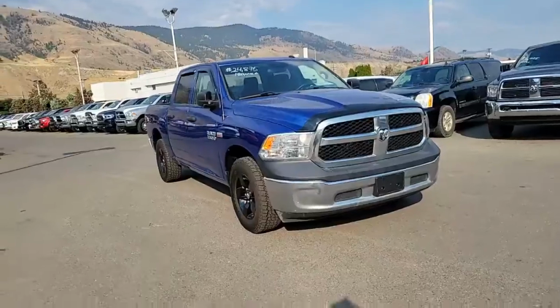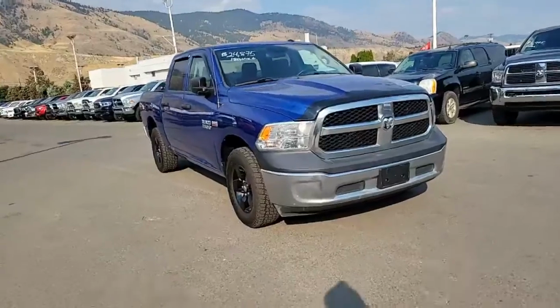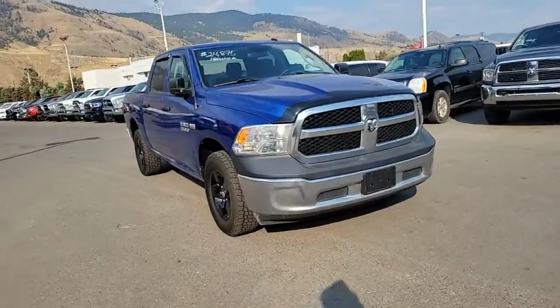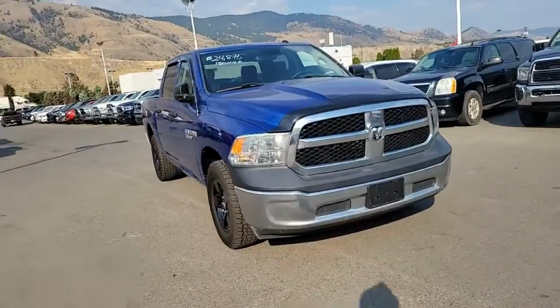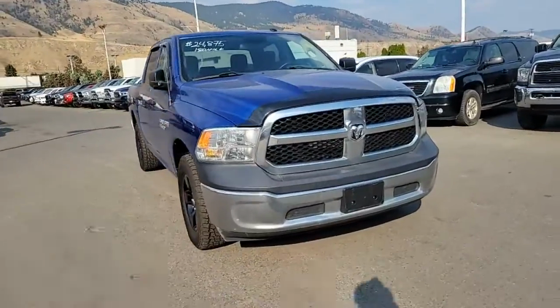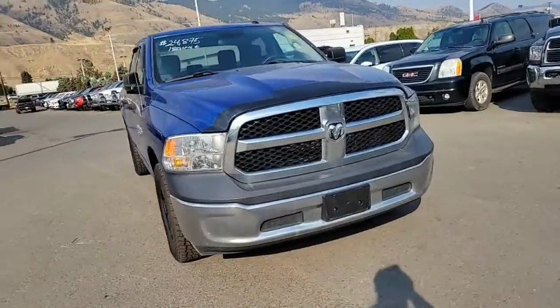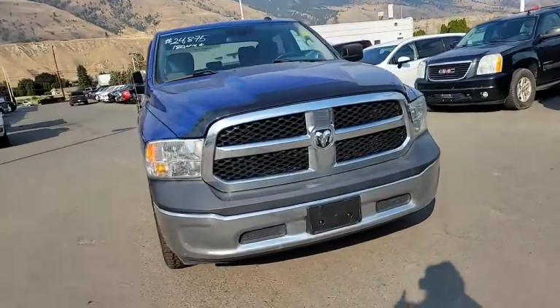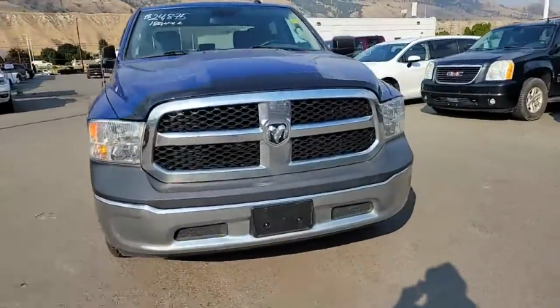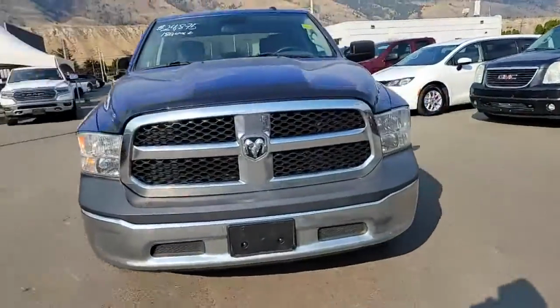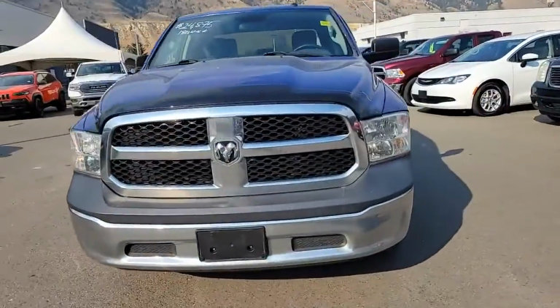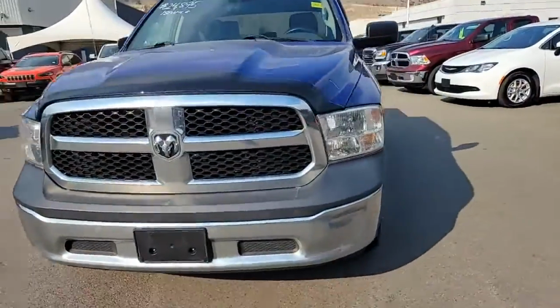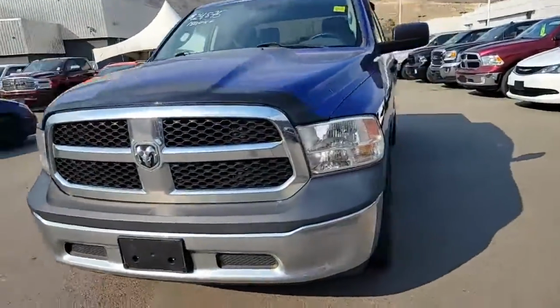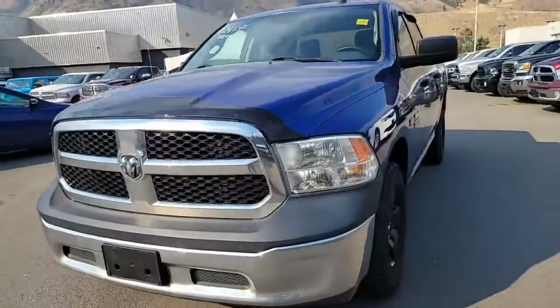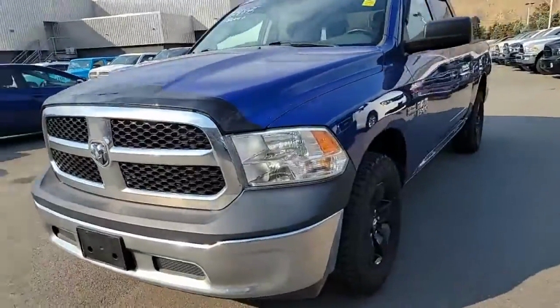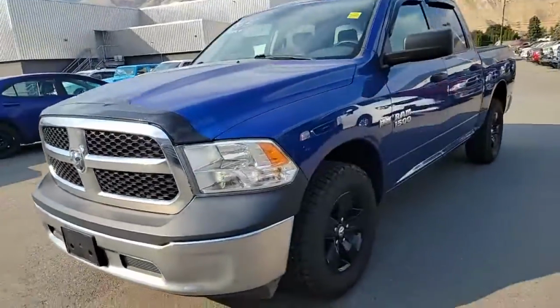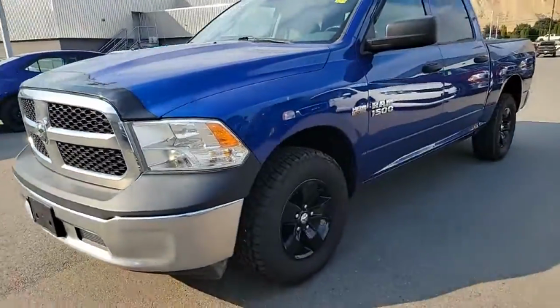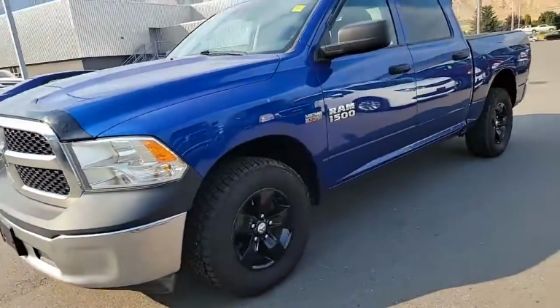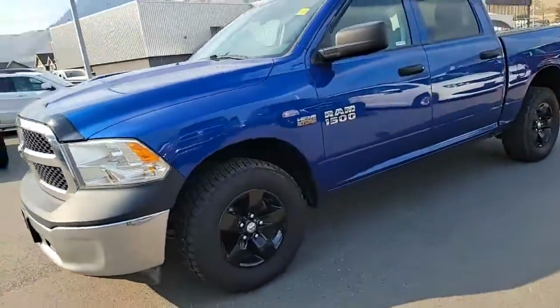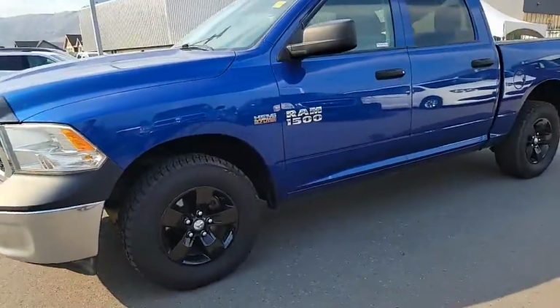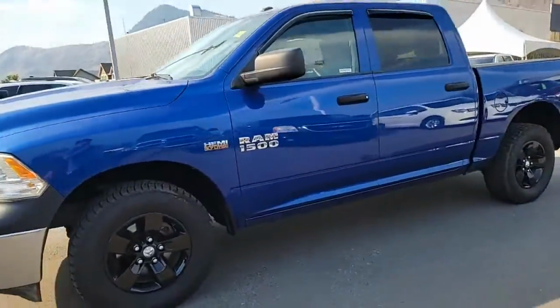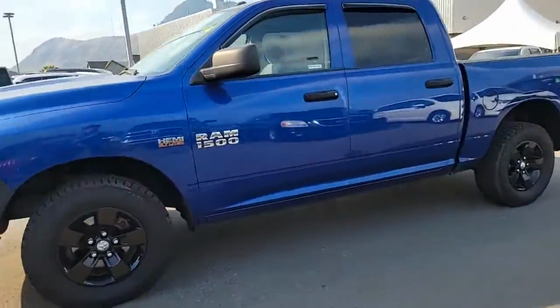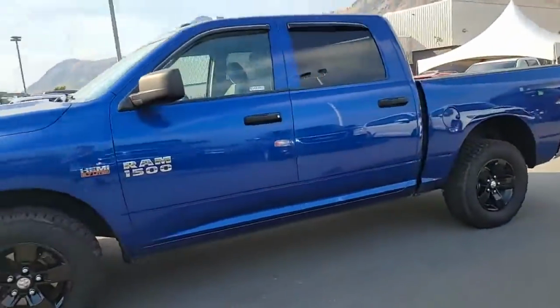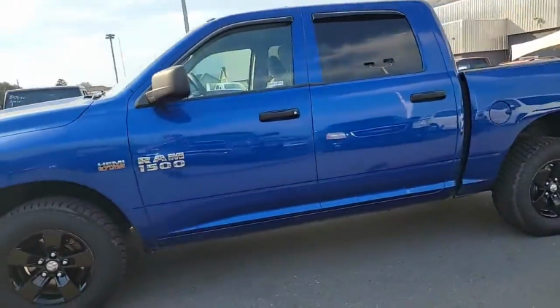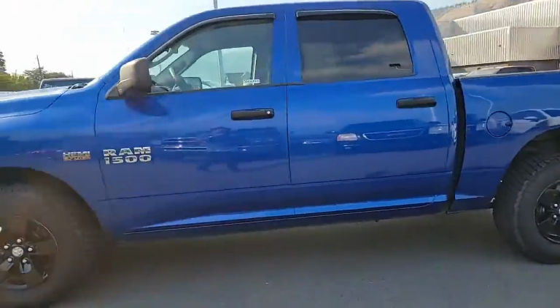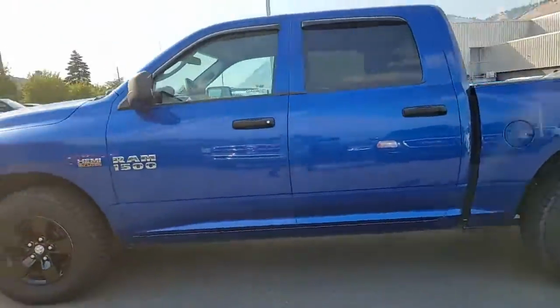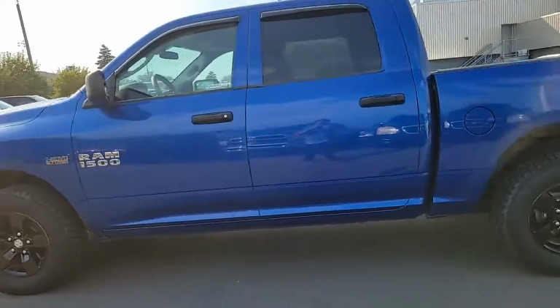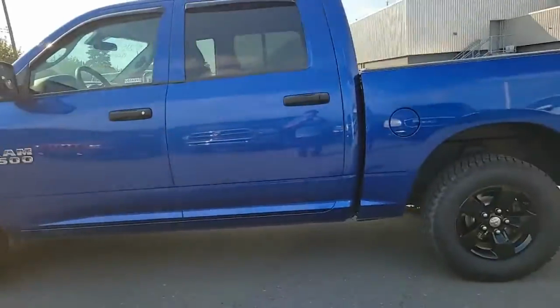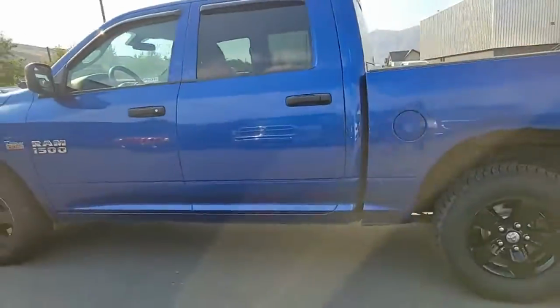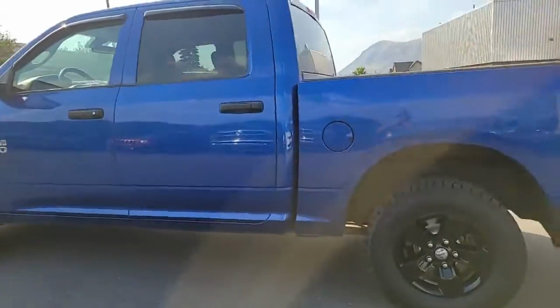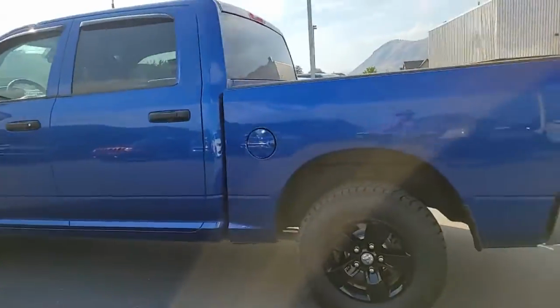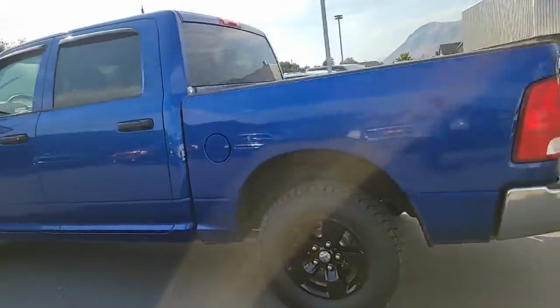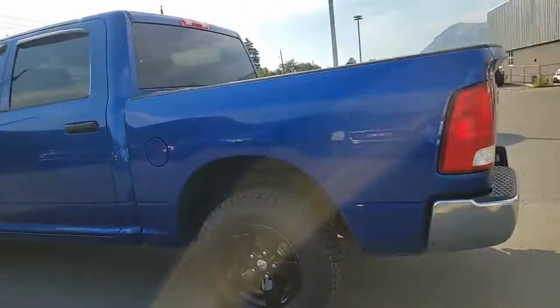We're in the back lot of Rivershaw Ram and today we're looking at a 2016 Ram 1500 ST. It's got some chrome, it's got the blackout wheels, this one's a crew cab so you get the five foot box.